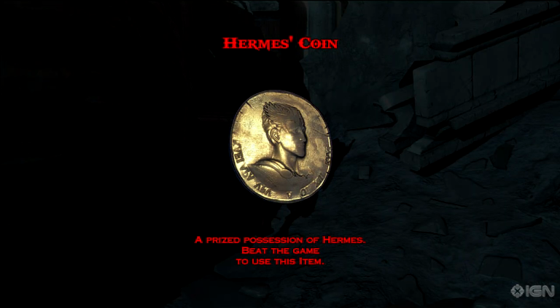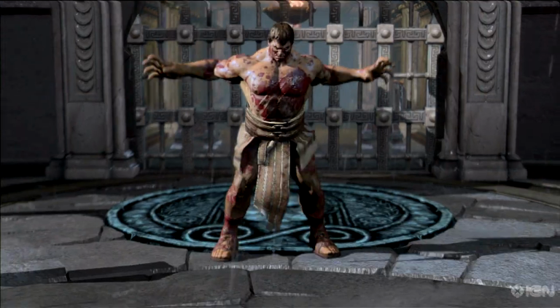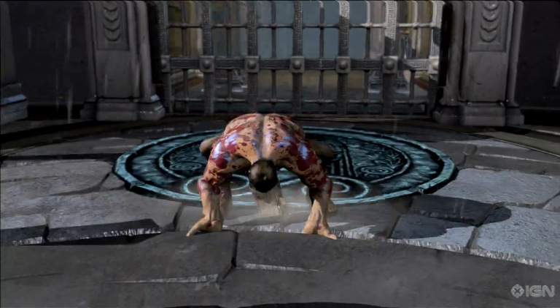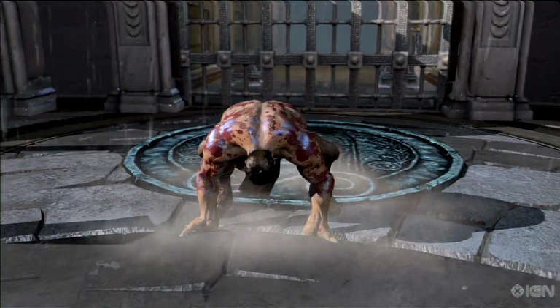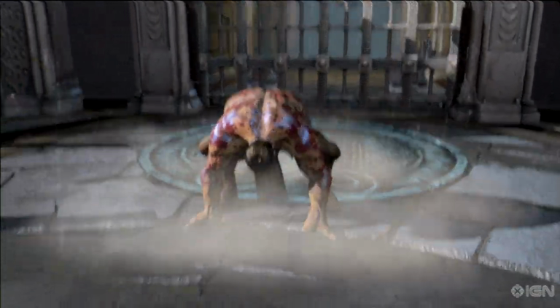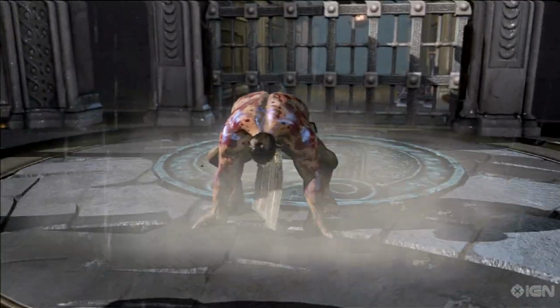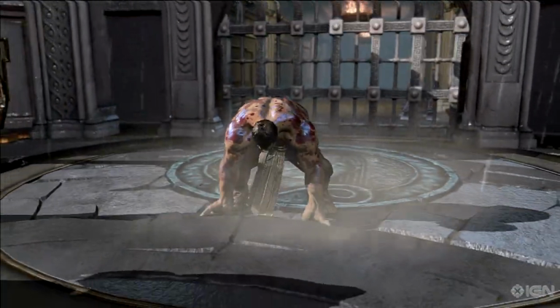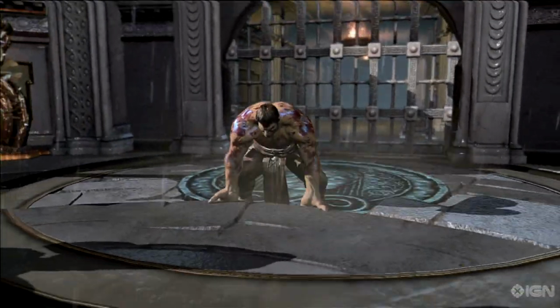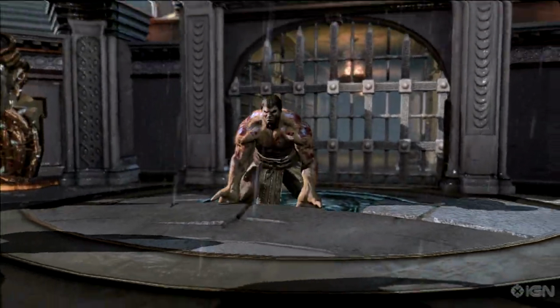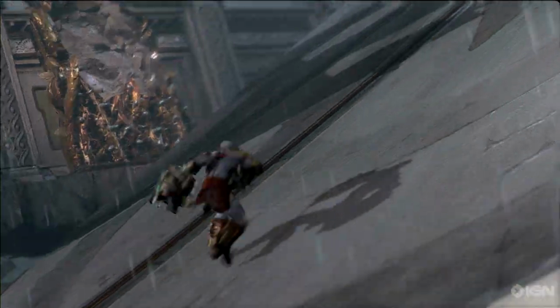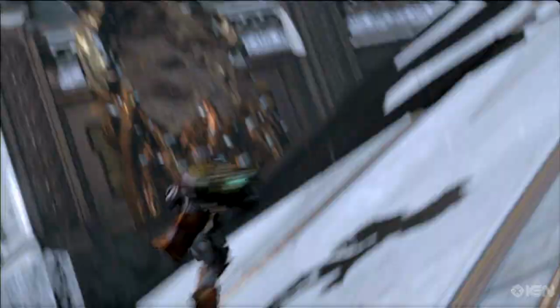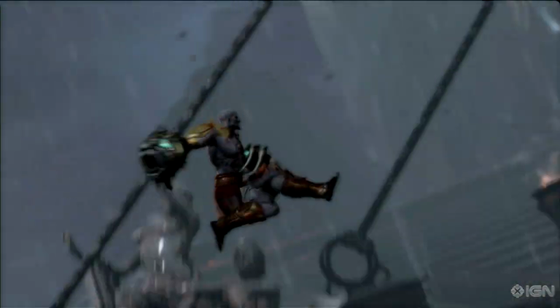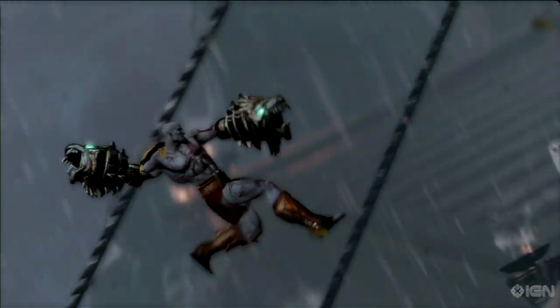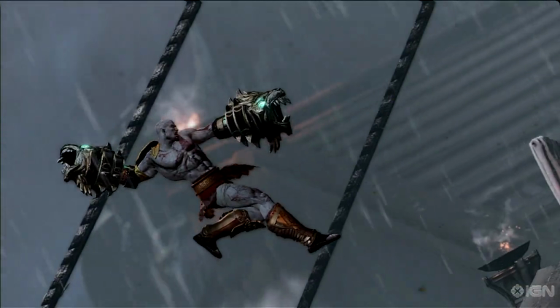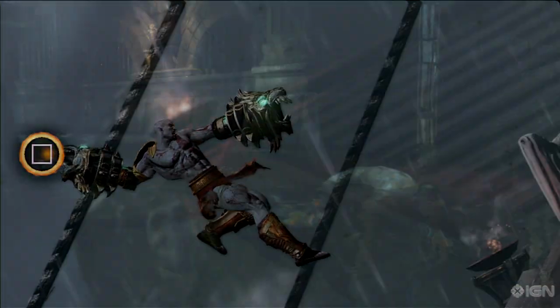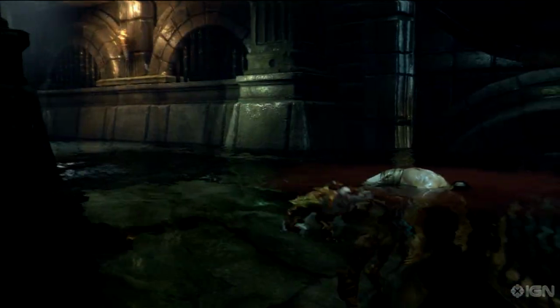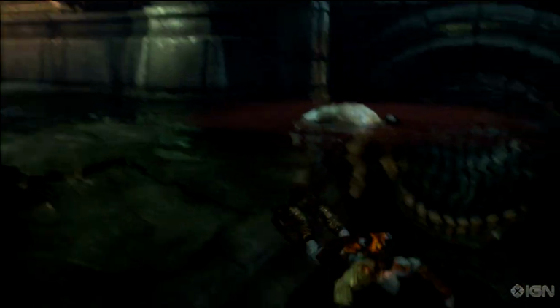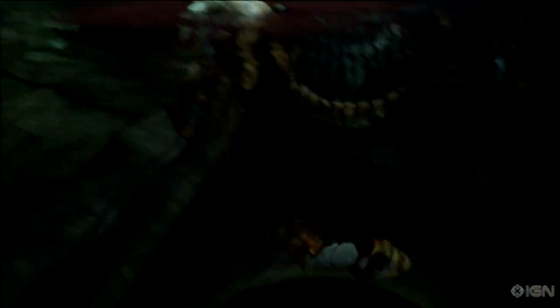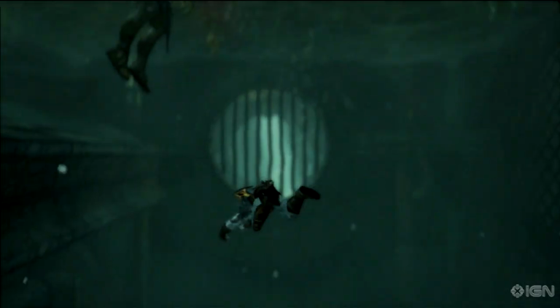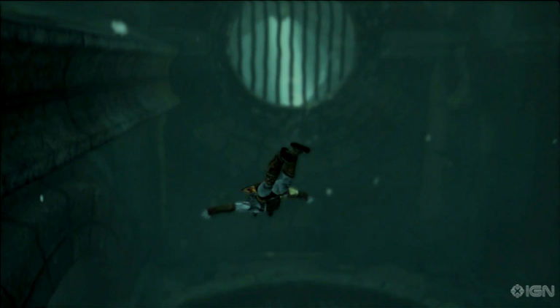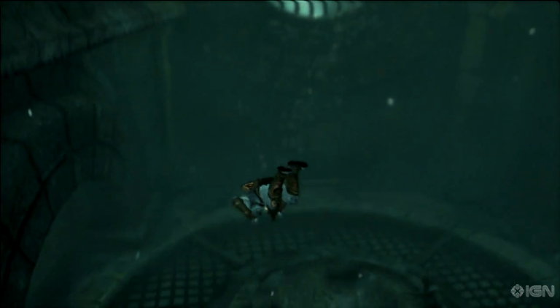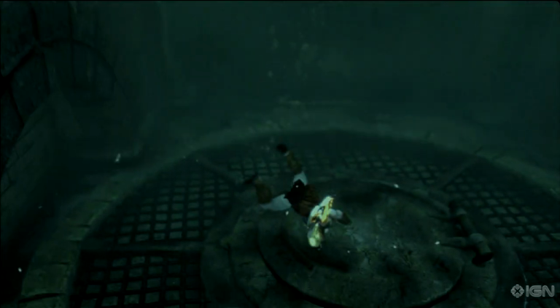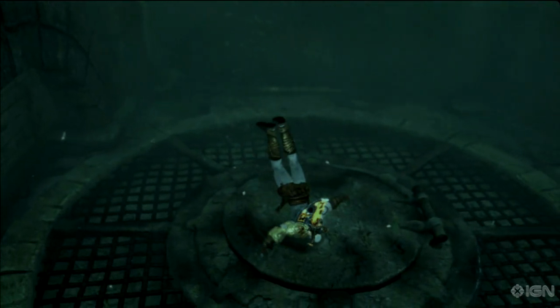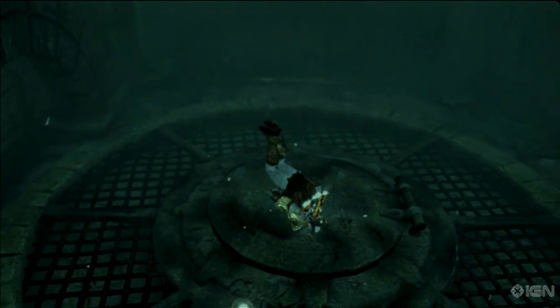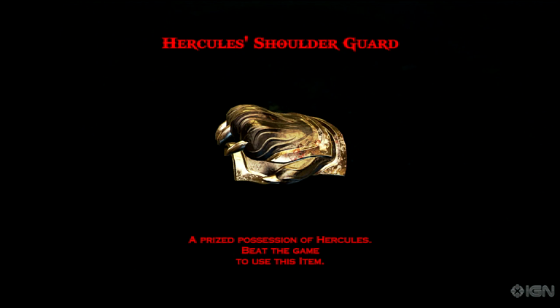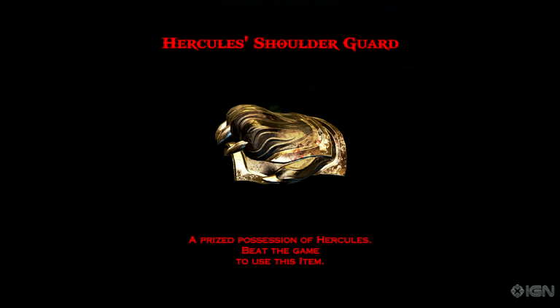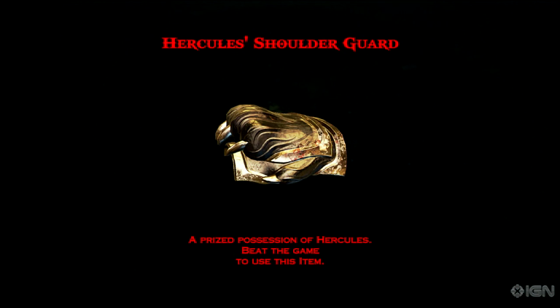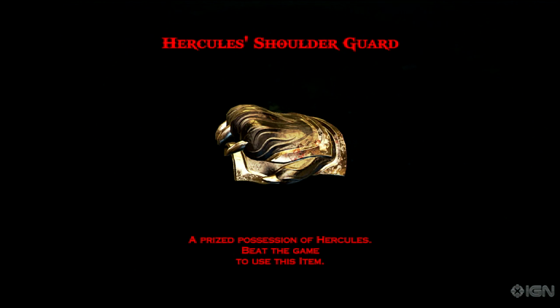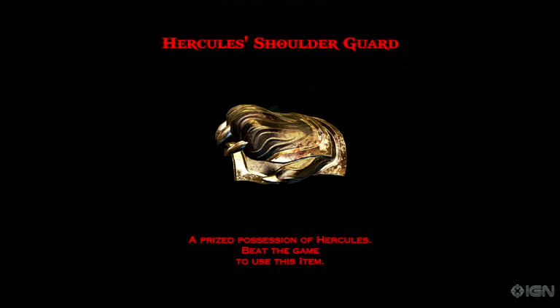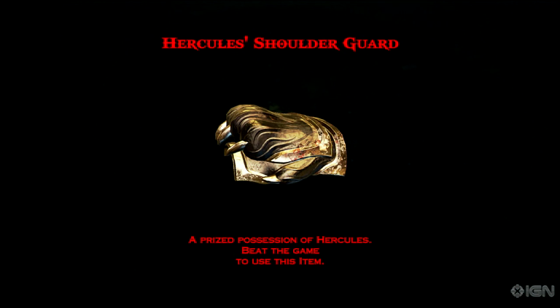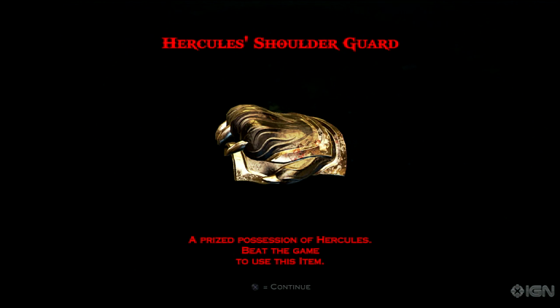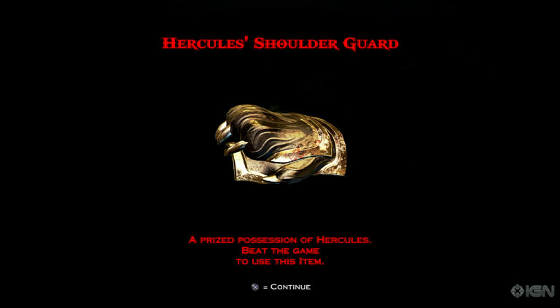The fifth possession is Hercules' shoulder guard. After you get the Nemean Cestus, dive under Hercules' poor corpse to find it. This item will decrease damage taken by a third.